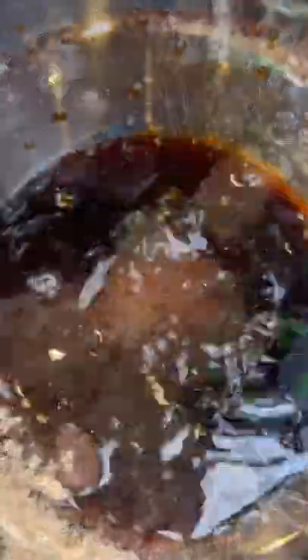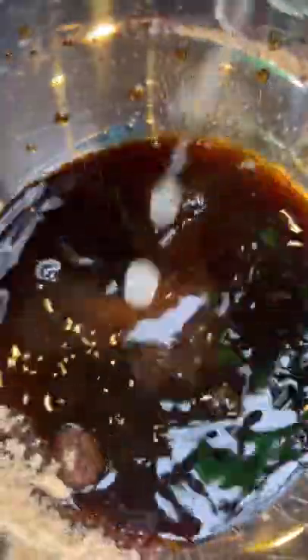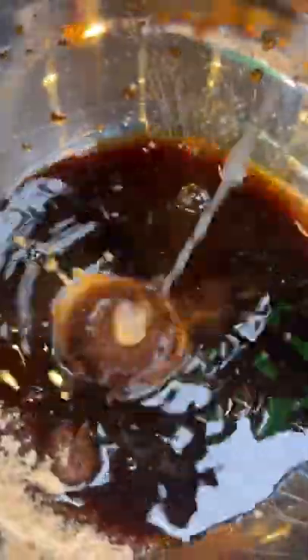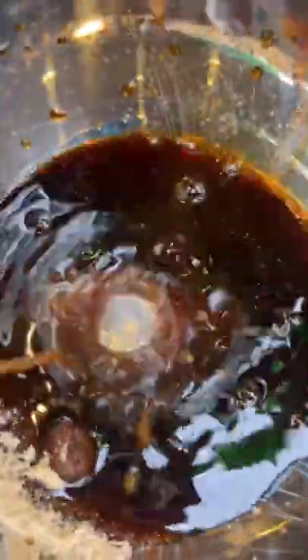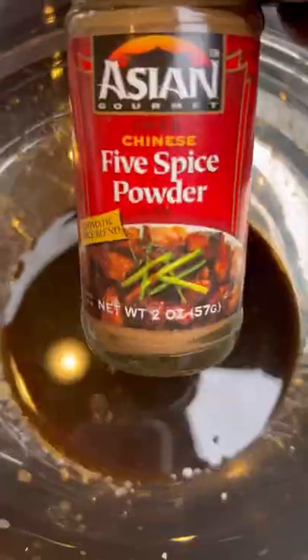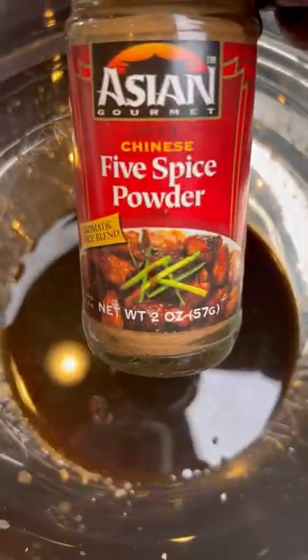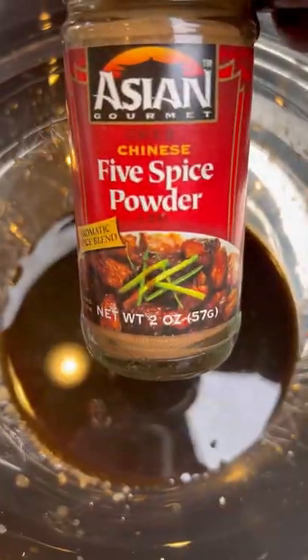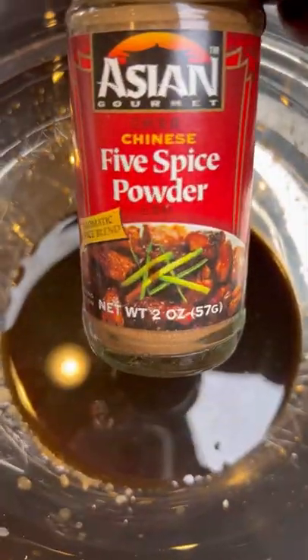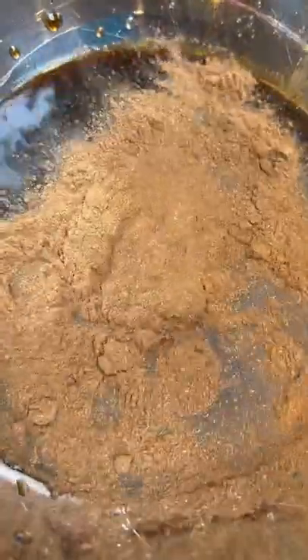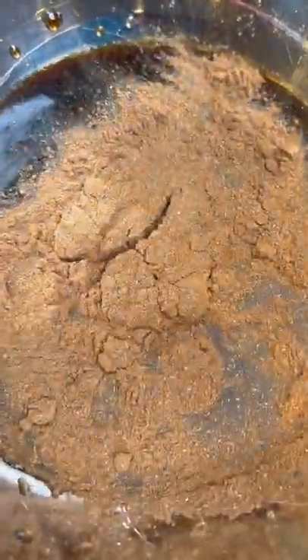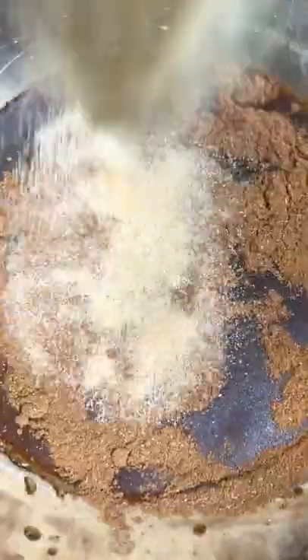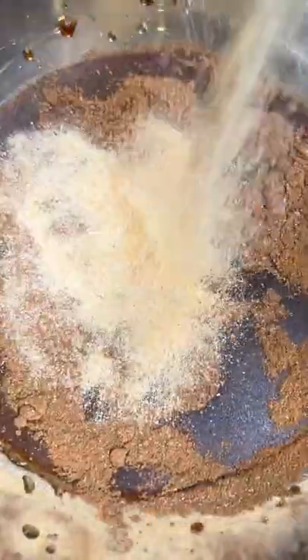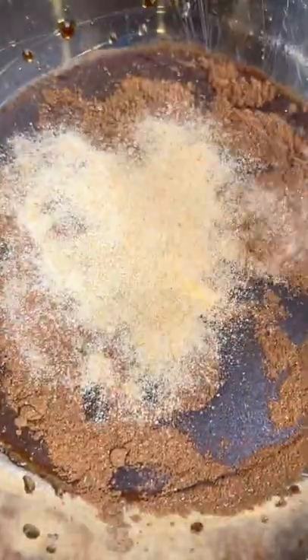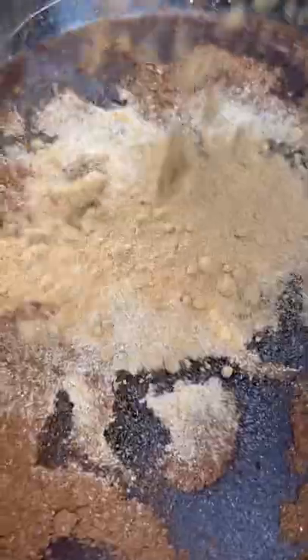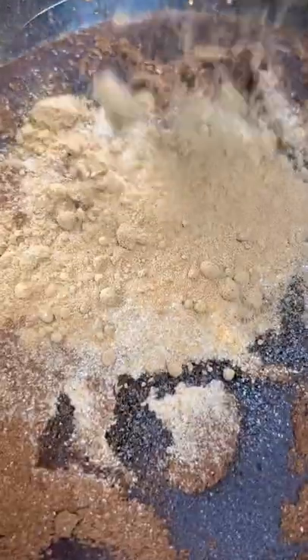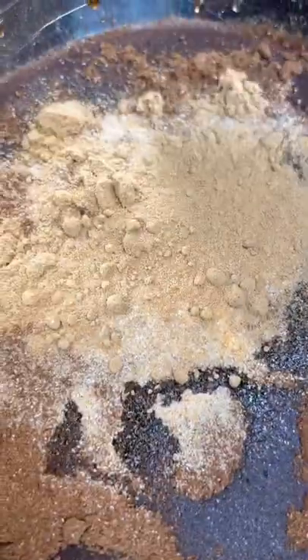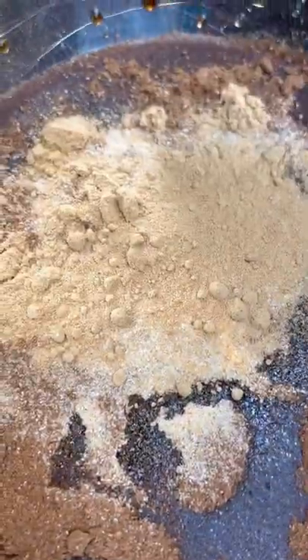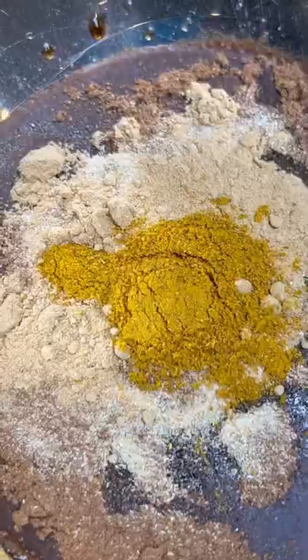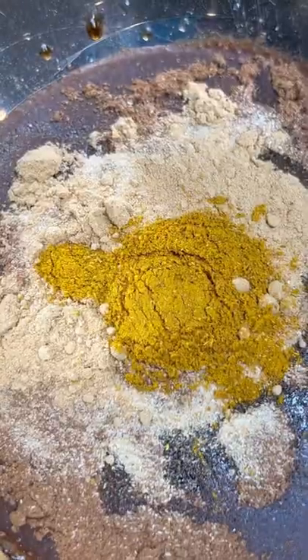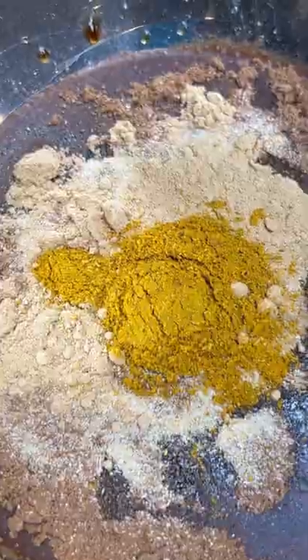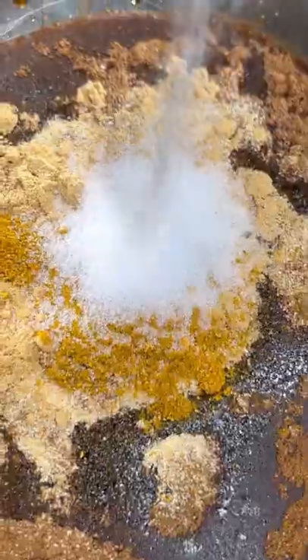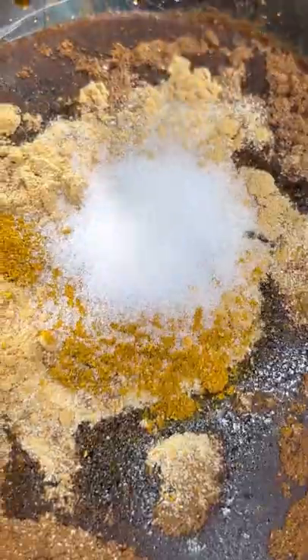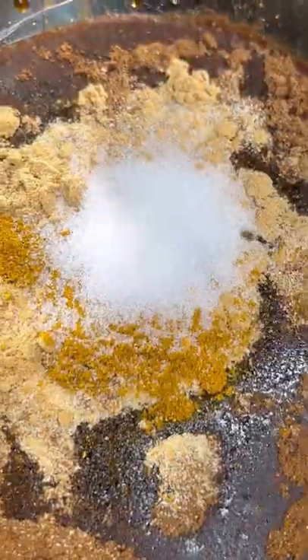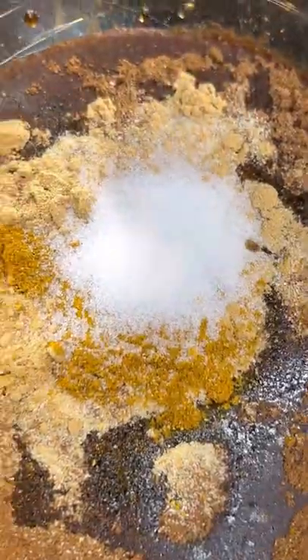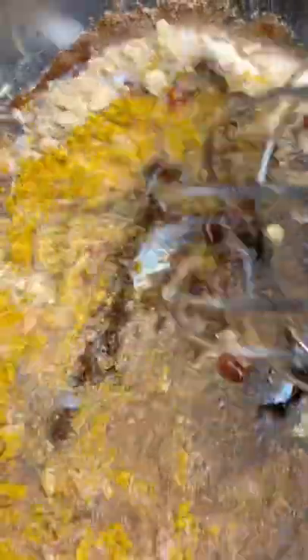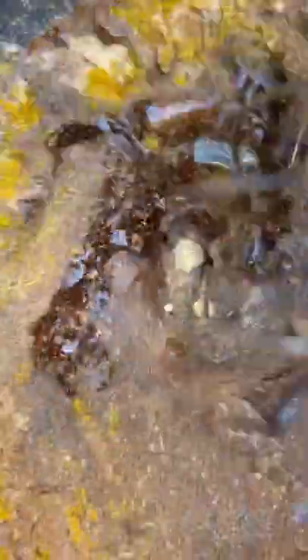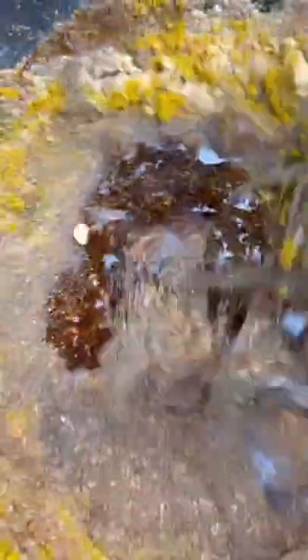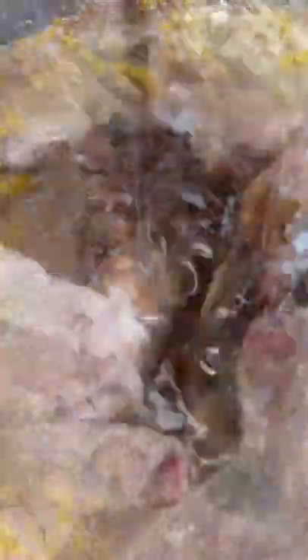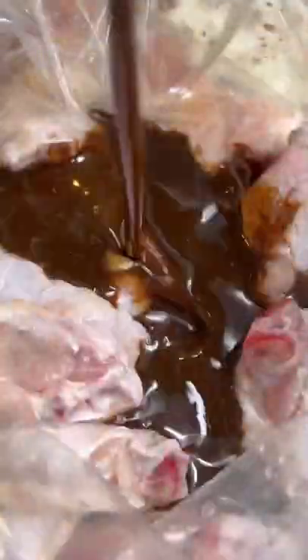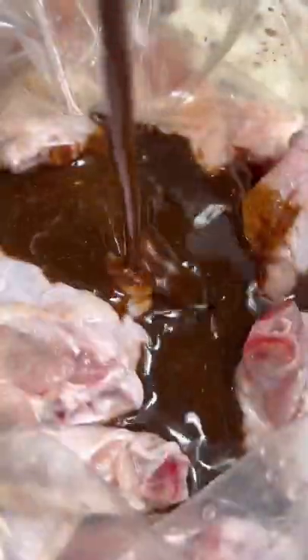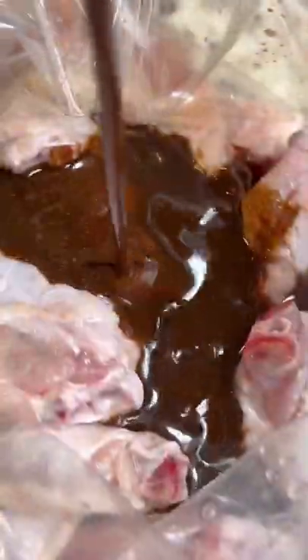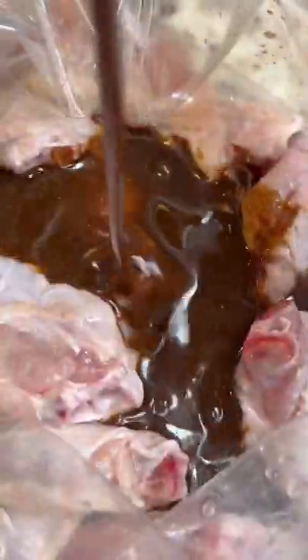The first thing you want to do is make a marinade for your chicken wings. You're going to need brown sugar, soy sauce, and spices like ginger, curry, garlic powder, and salt. Add a little sriracha in there and give it a mix.